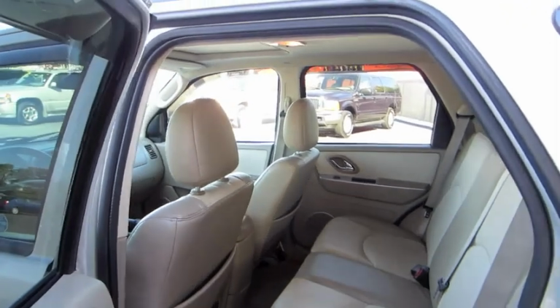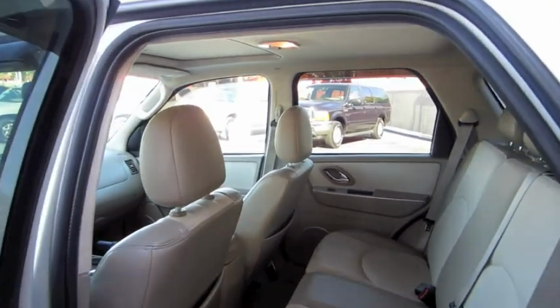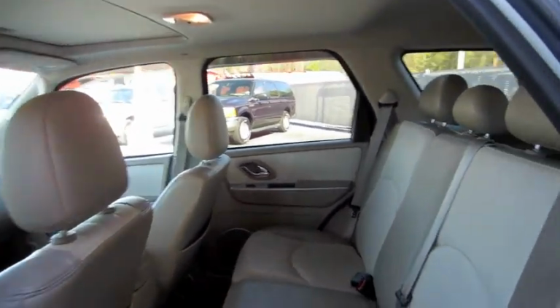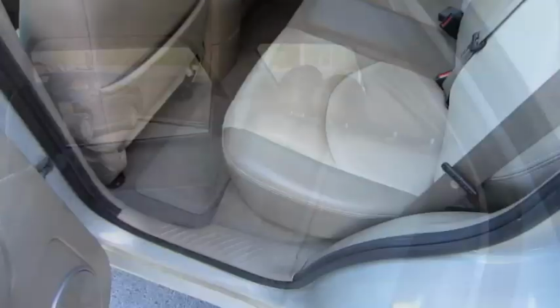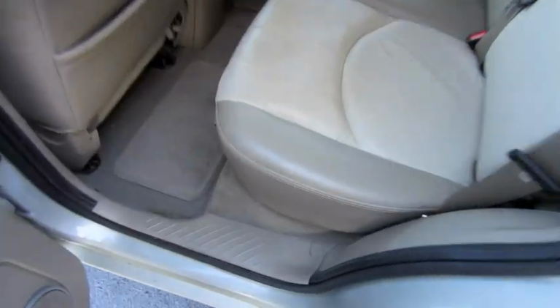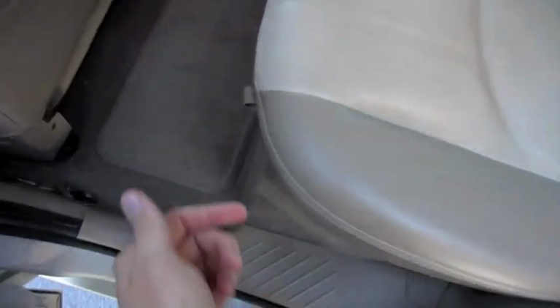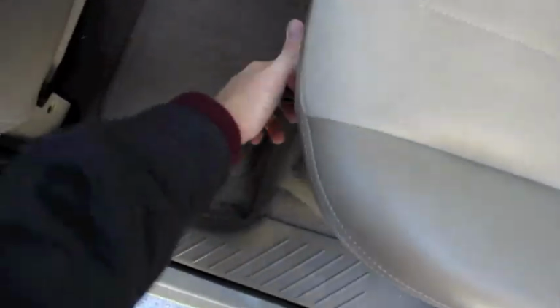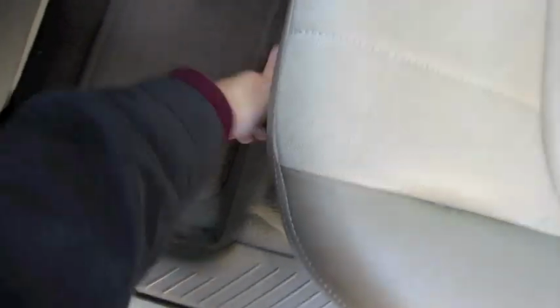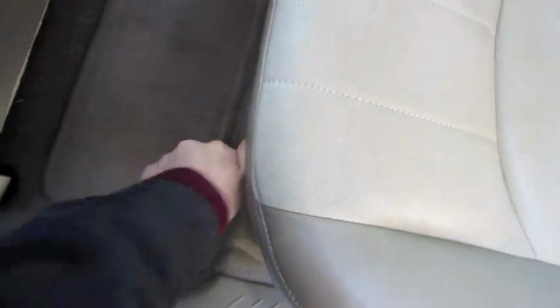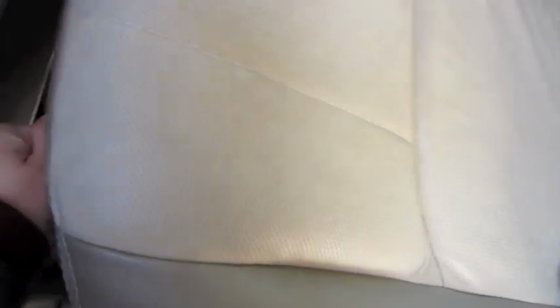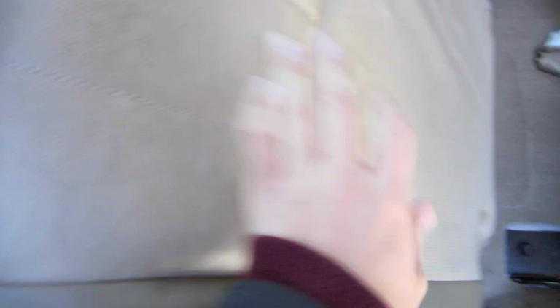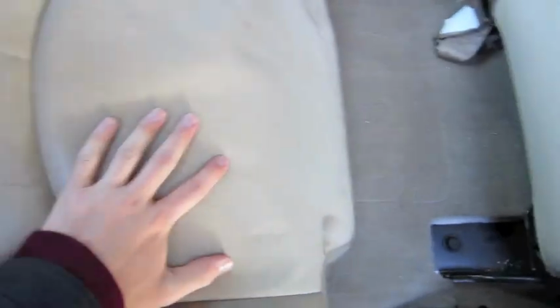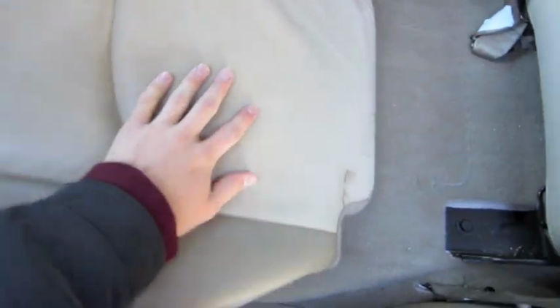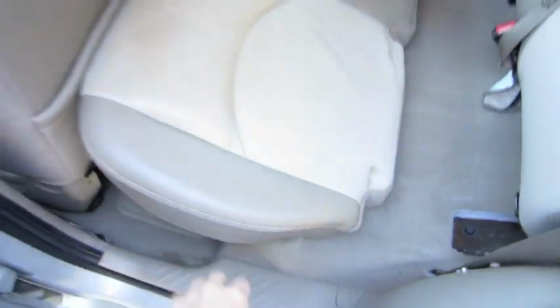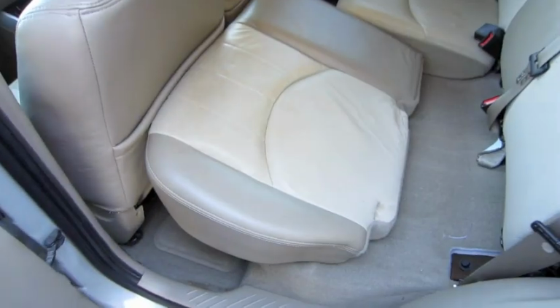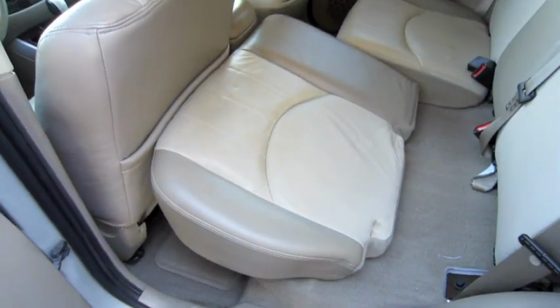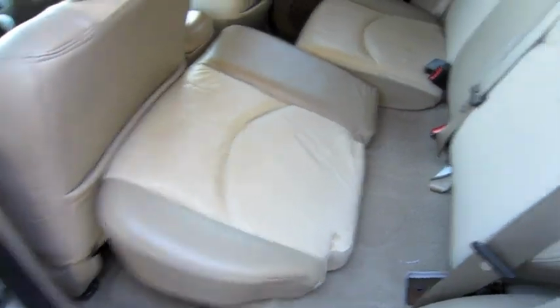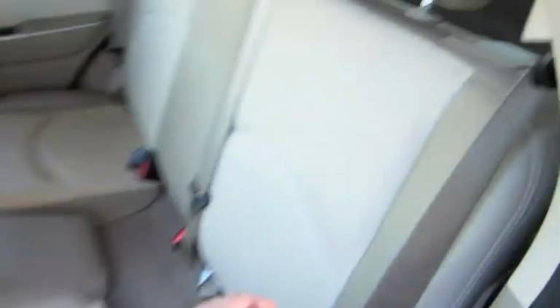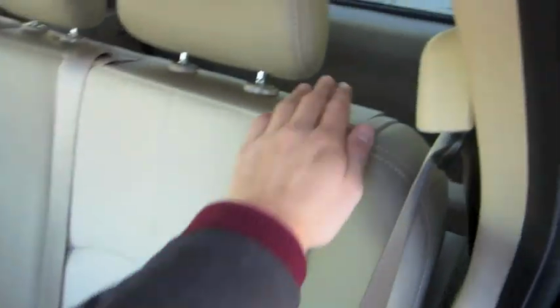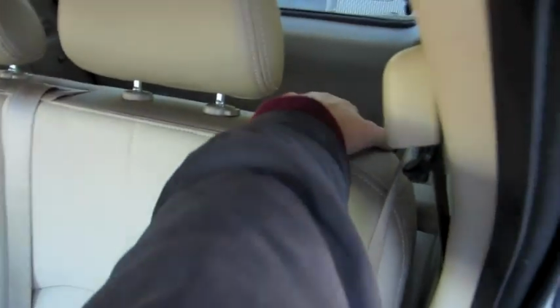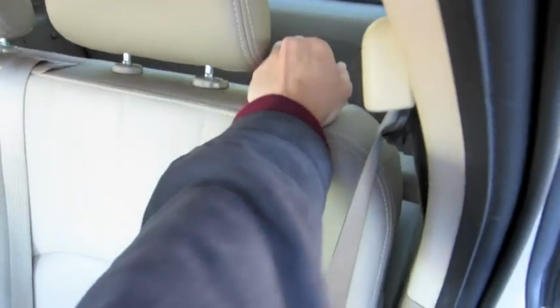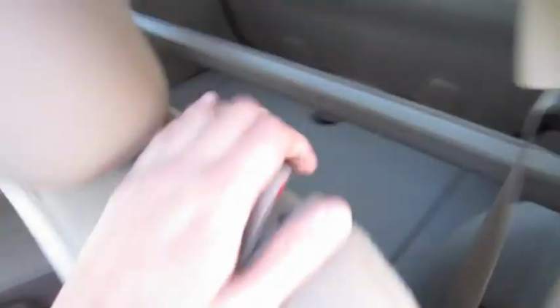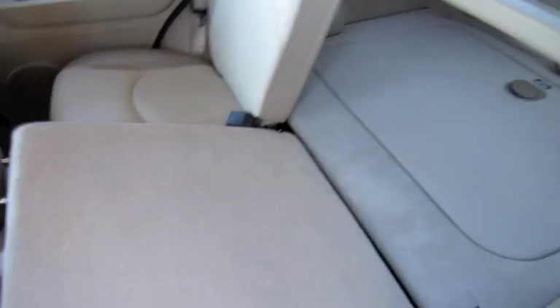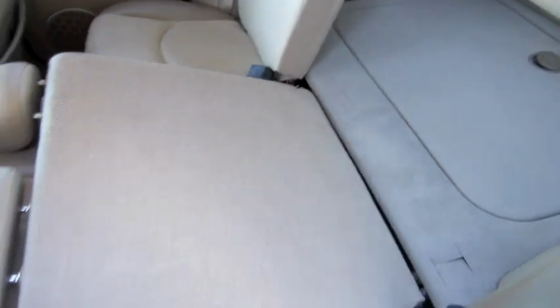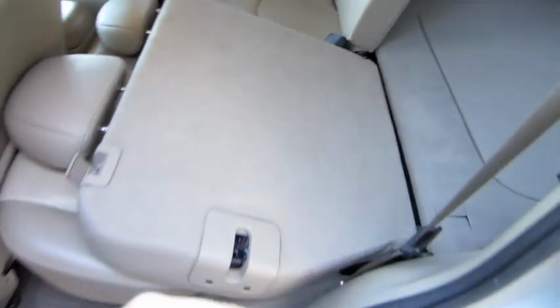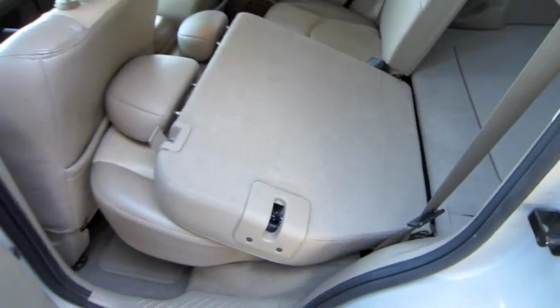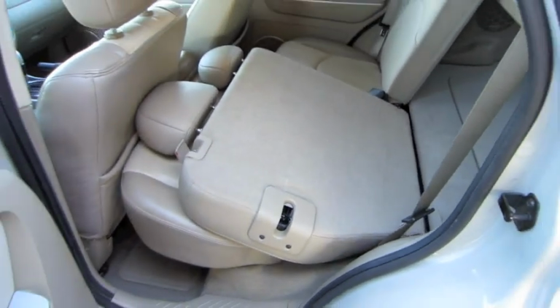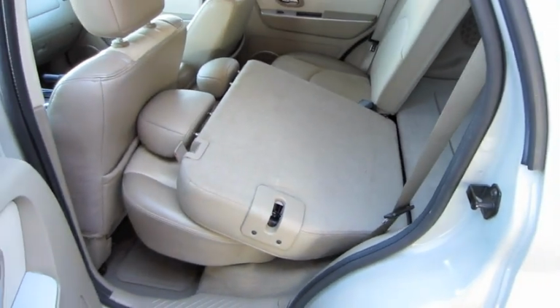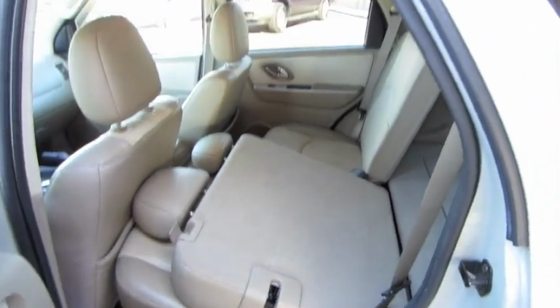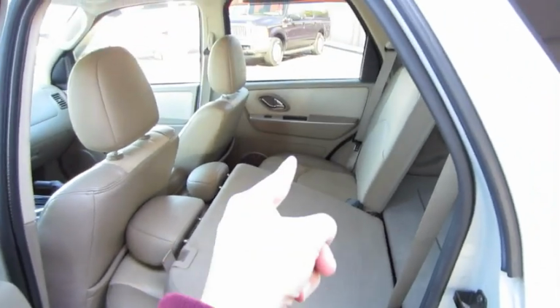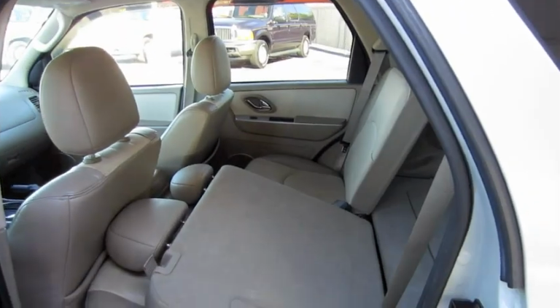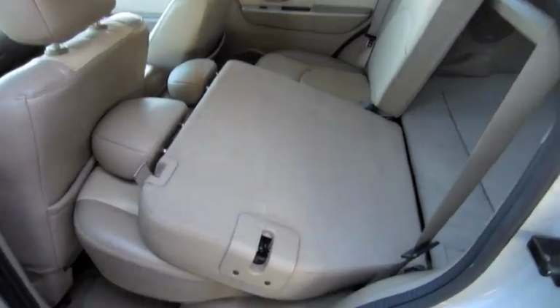Roomy rear seat. The back seat also folds — first step, pull here, bring the bottom of the cushion out, then pull this lever, and the seat folds flat. Same goes for the other side.